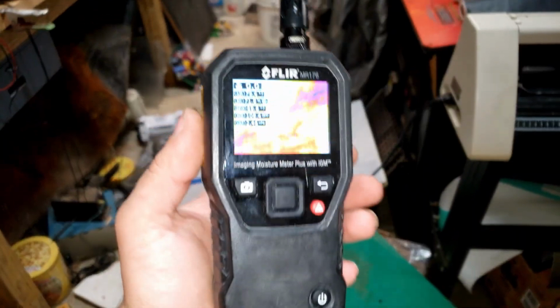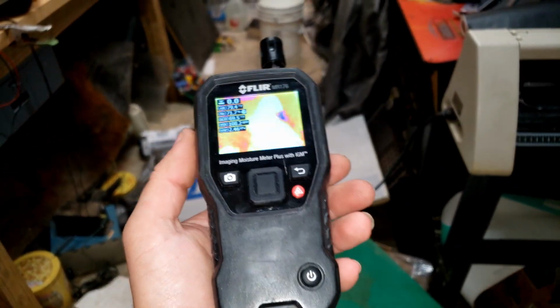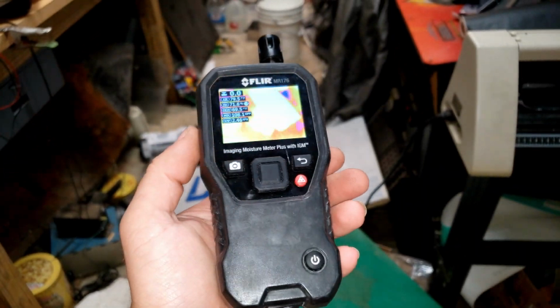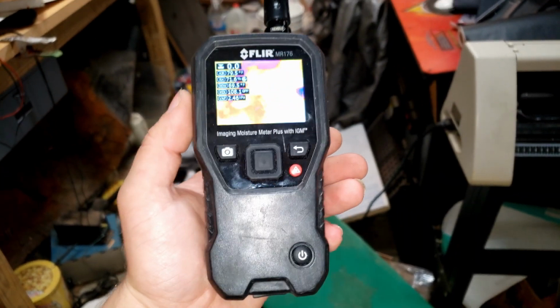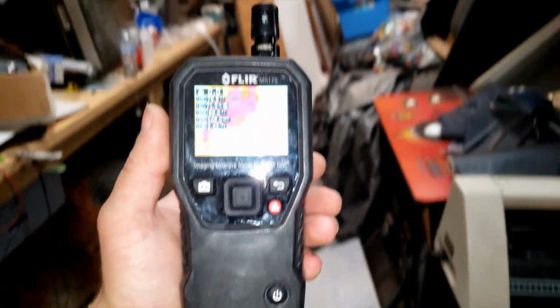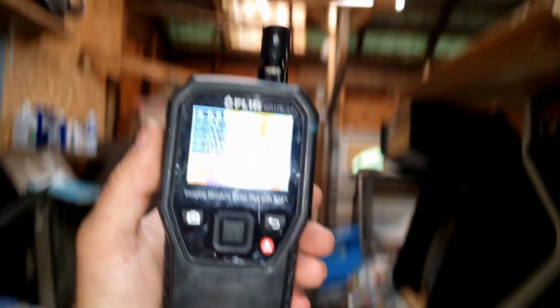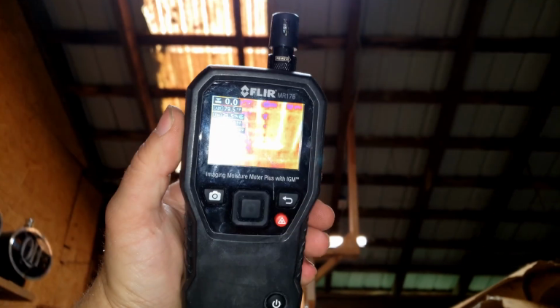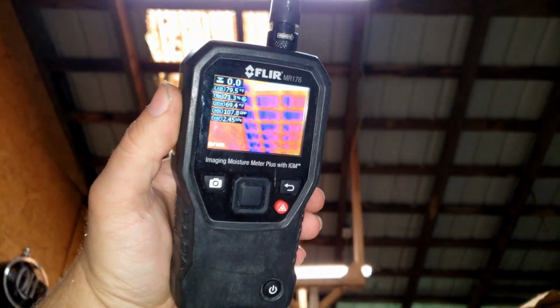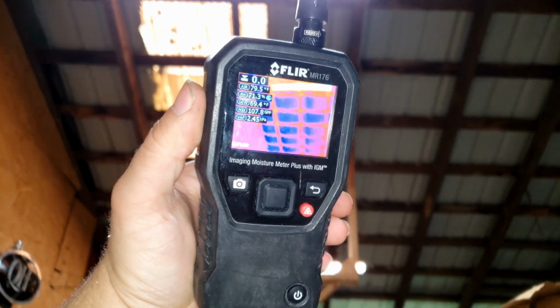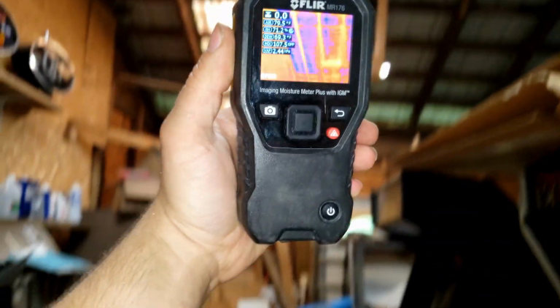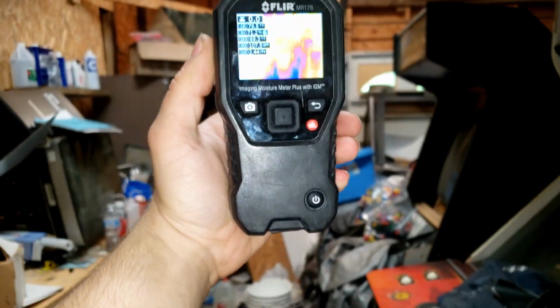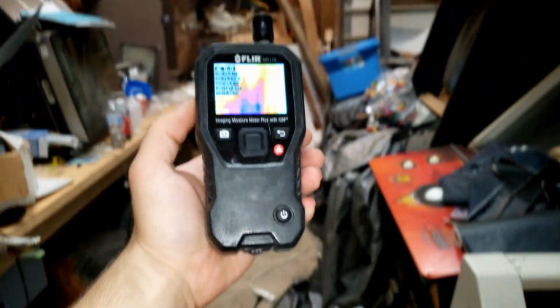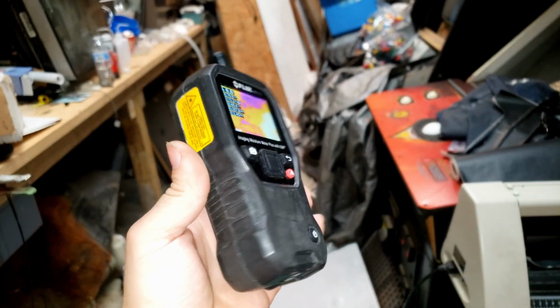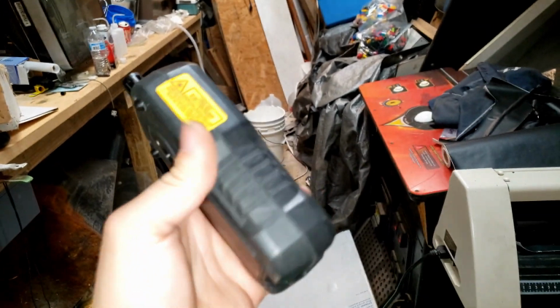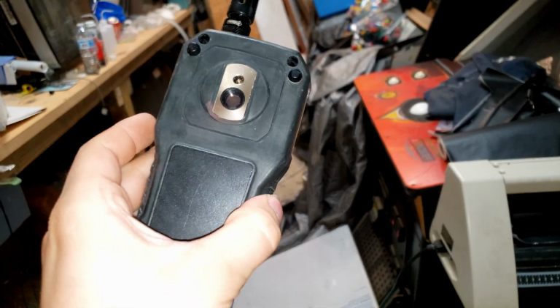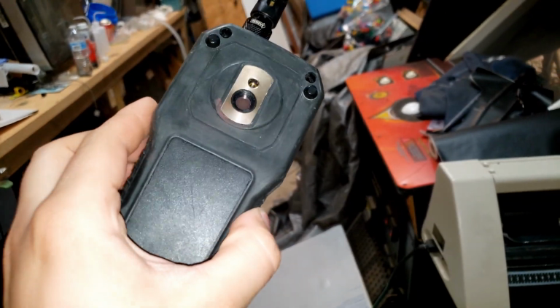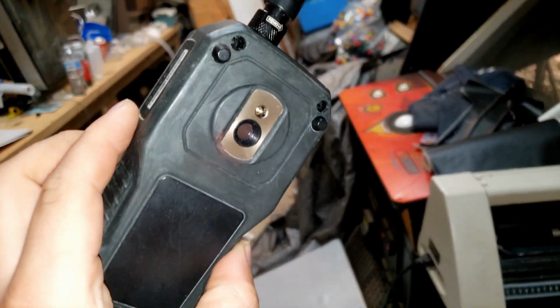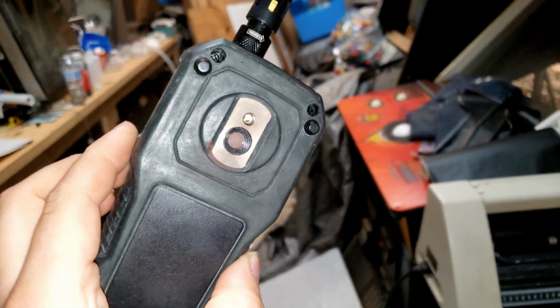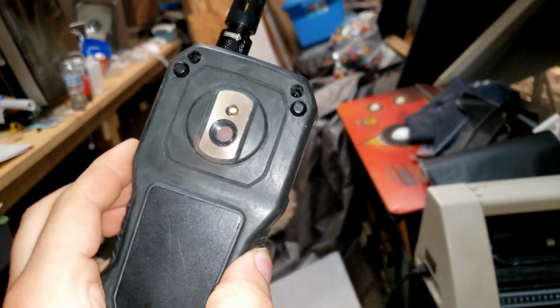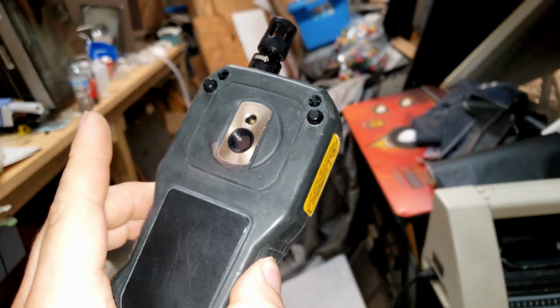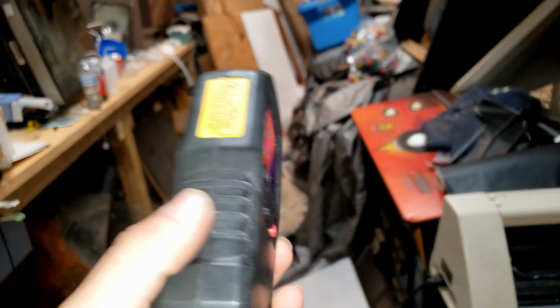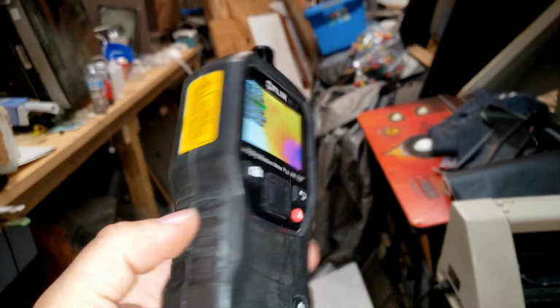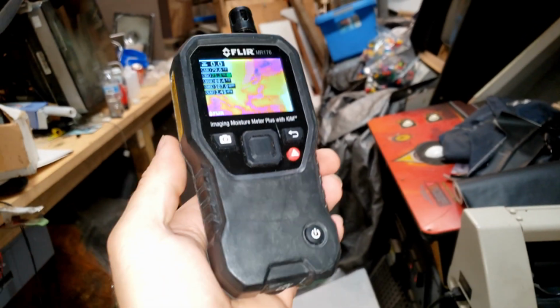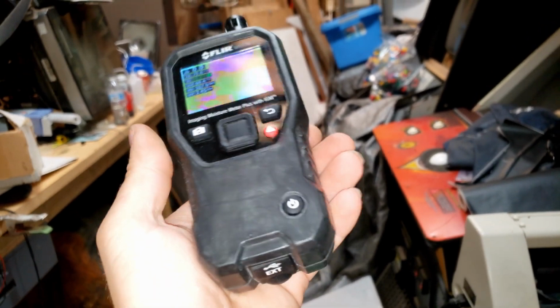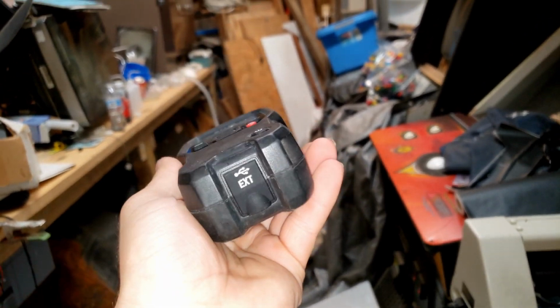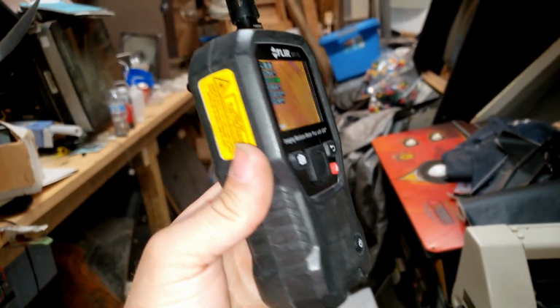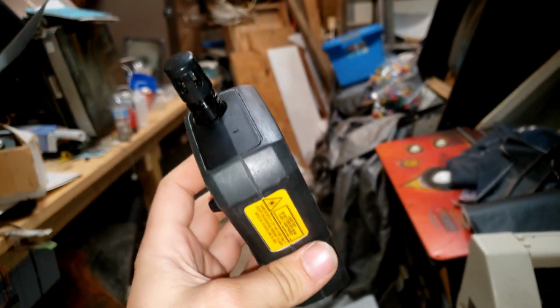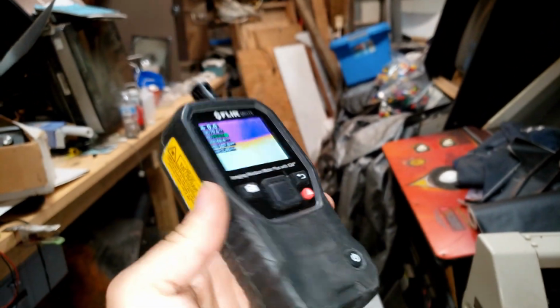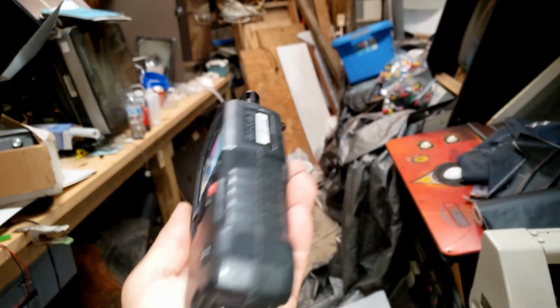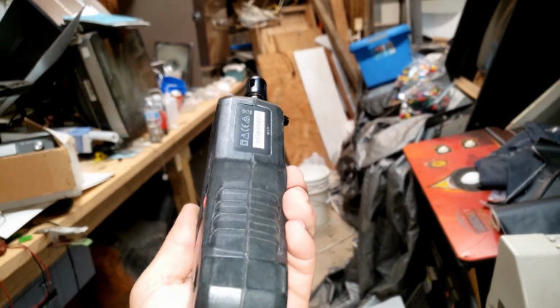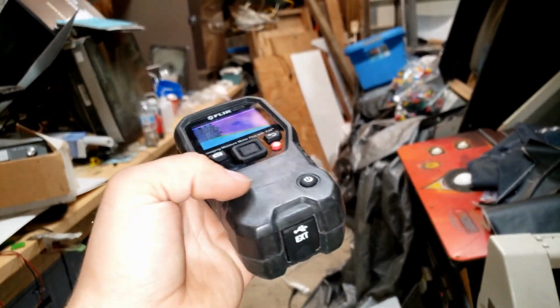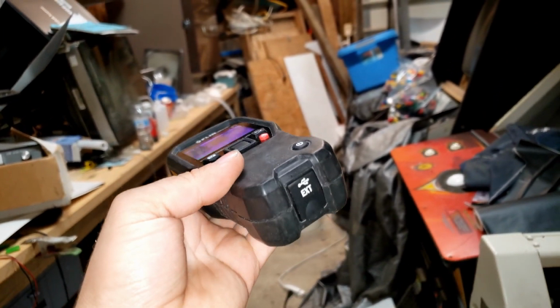And there we have it — we have a fully functional FLIR moisture detector. That is absolutely awesome. I ended up taking a plastic spudger to the rubber, and it got rid of that weird white haze it had.